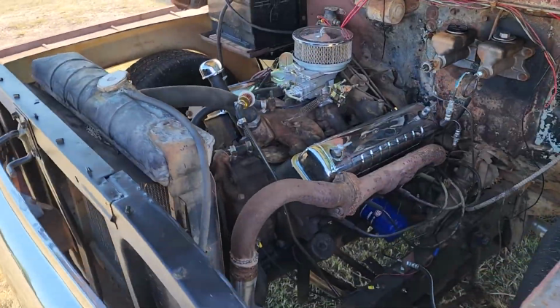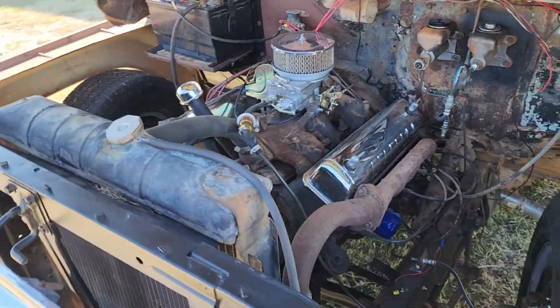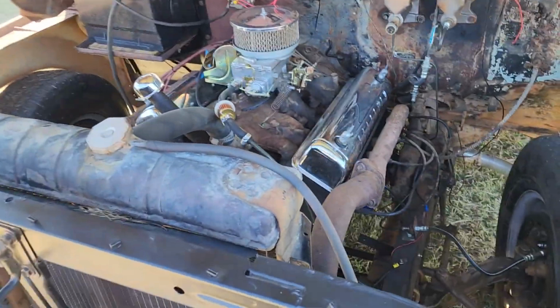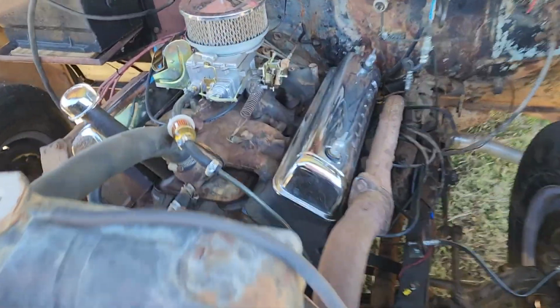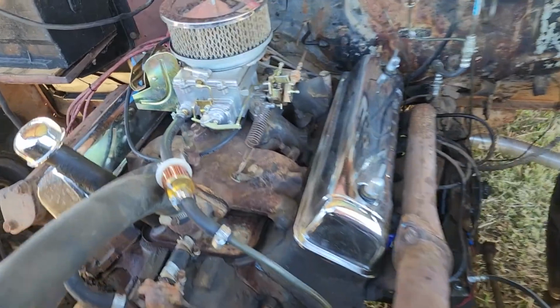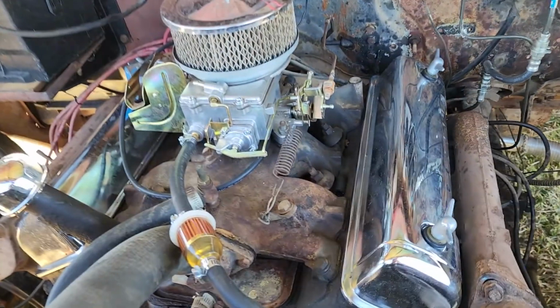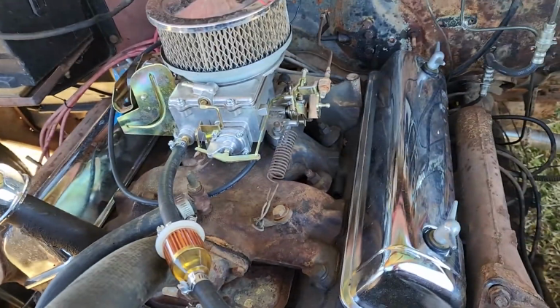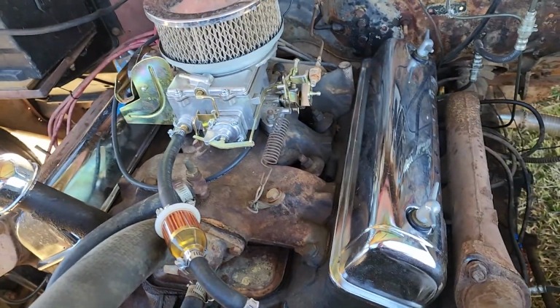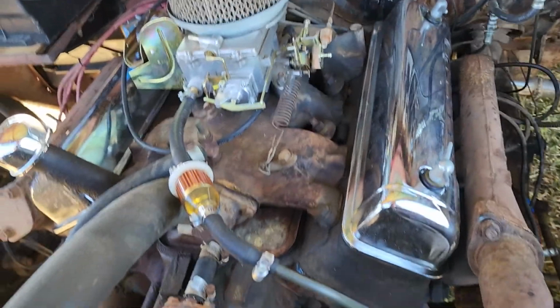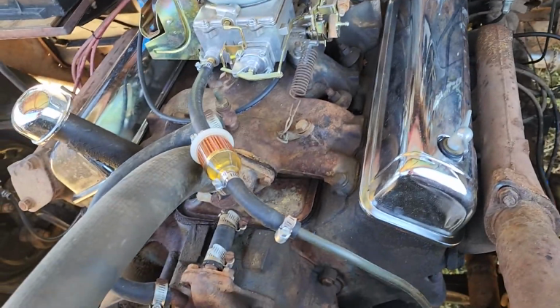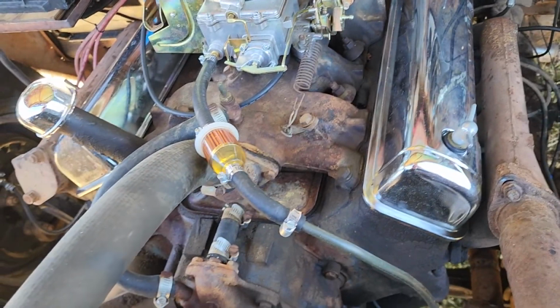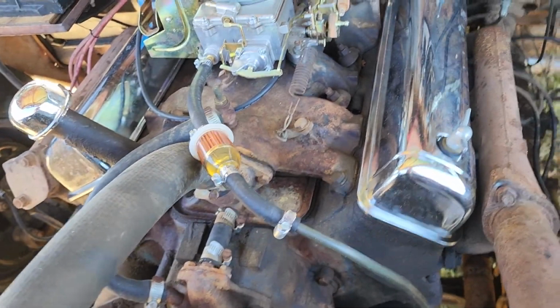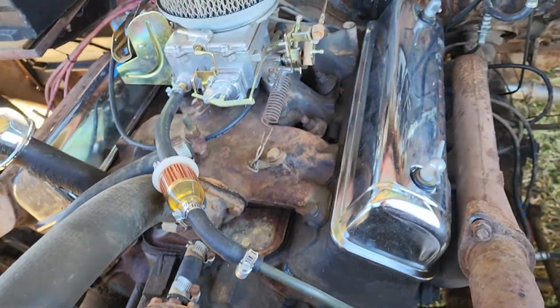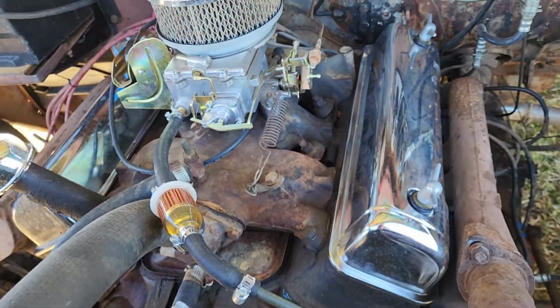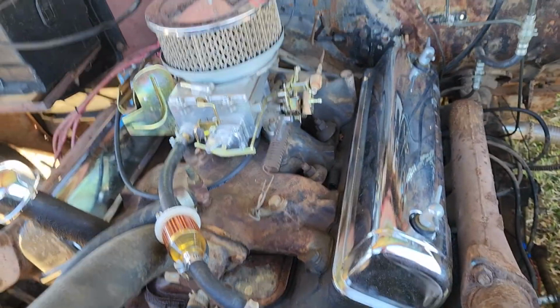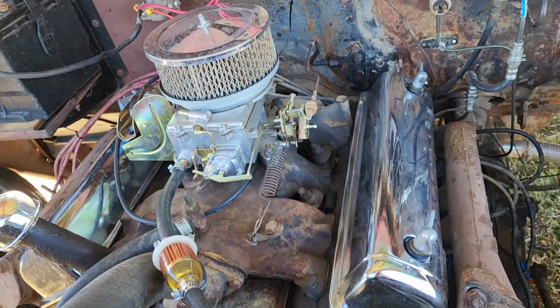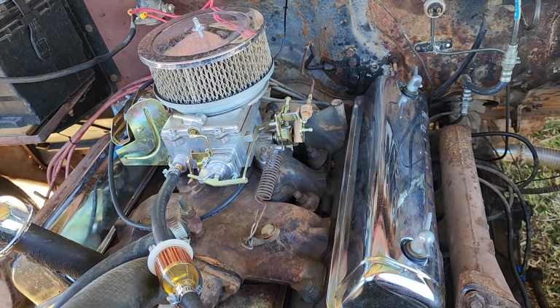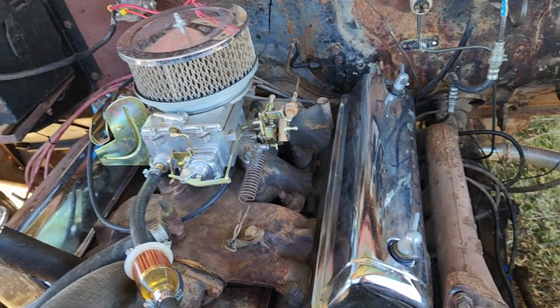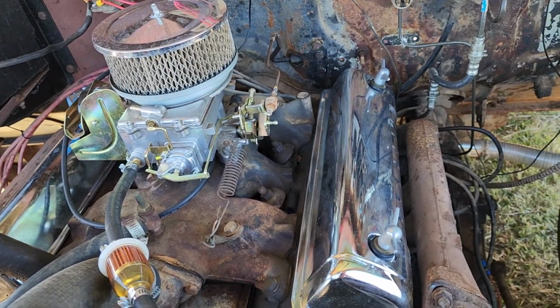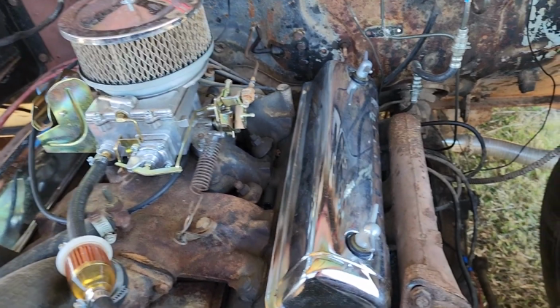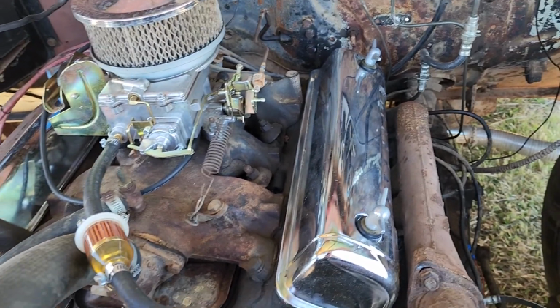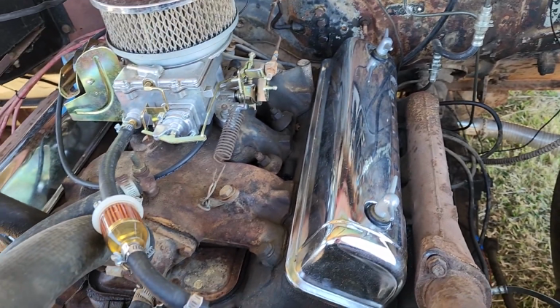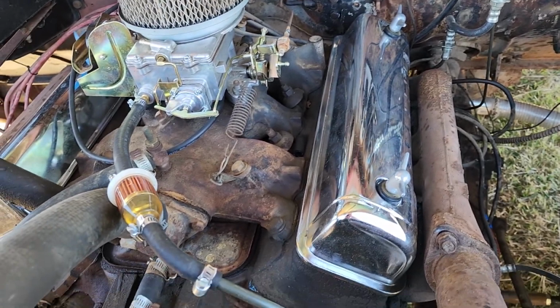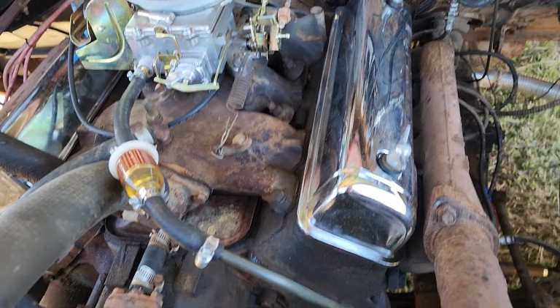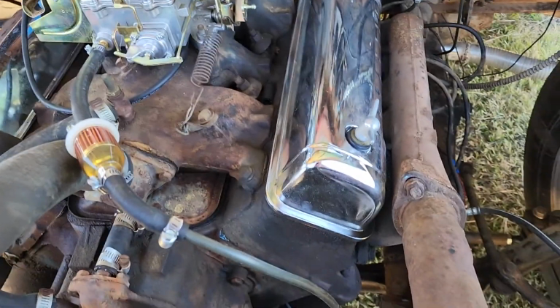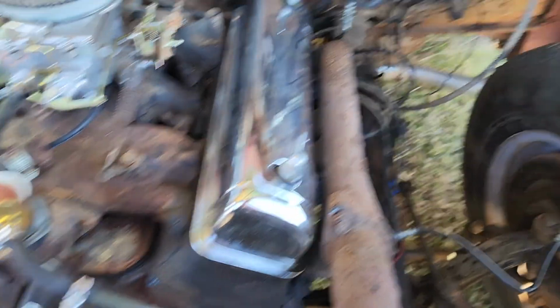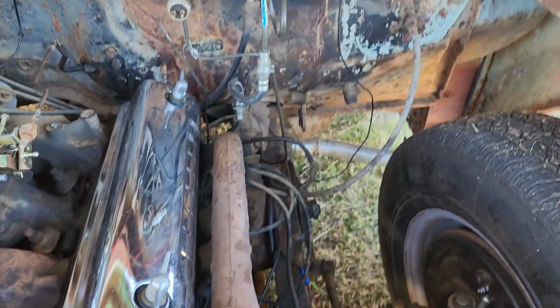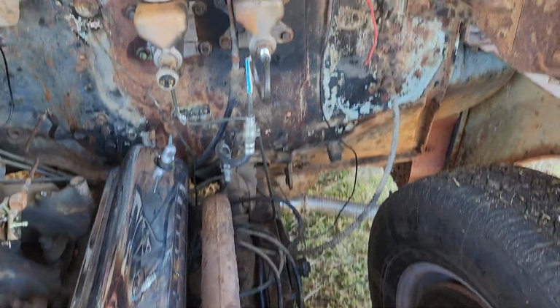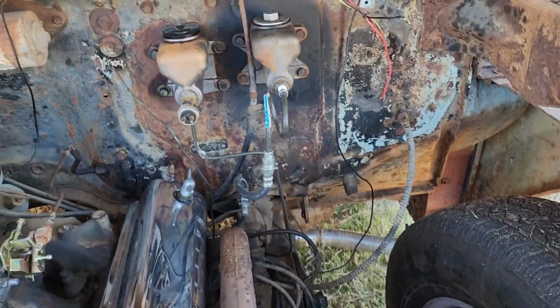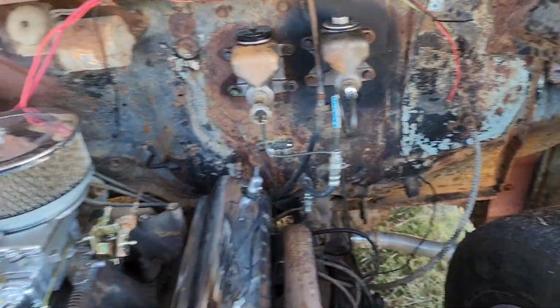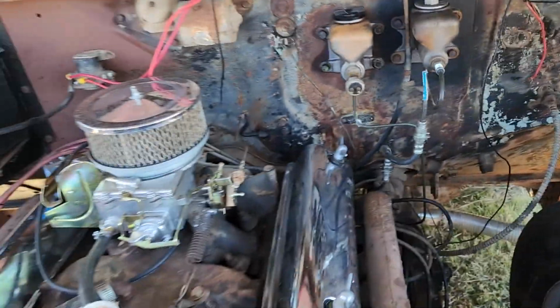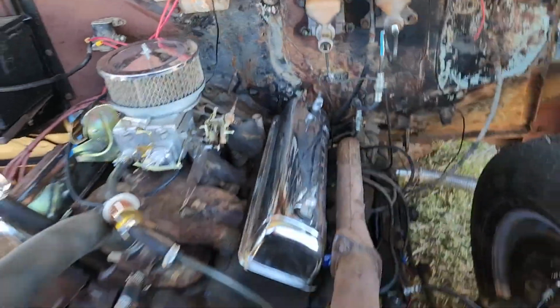292 tuned up. Pressurized the rockers. New carburetor, new valve covers, new points, condenser. And that's pretty much it — oil change. Got brakes and a clutch on it.